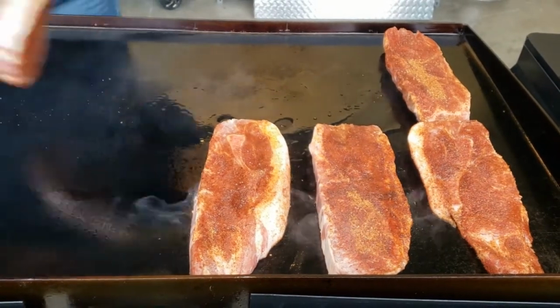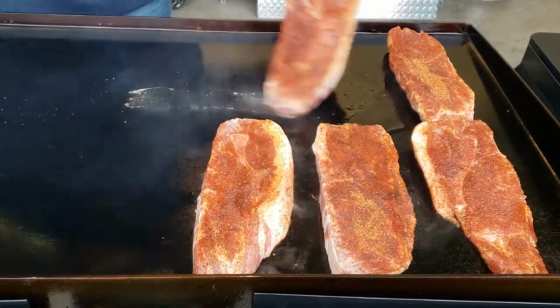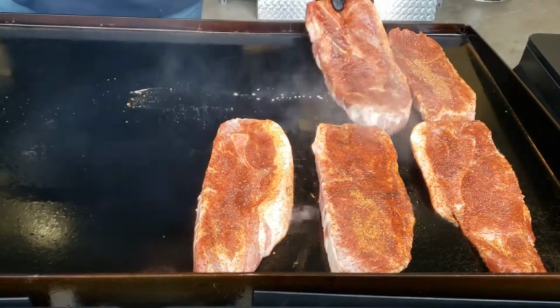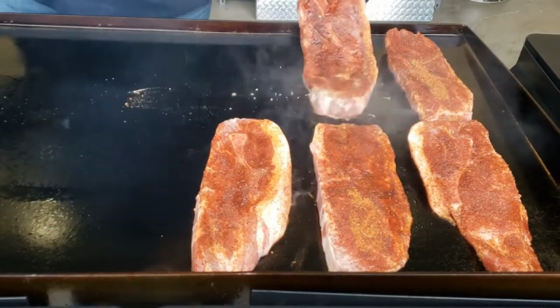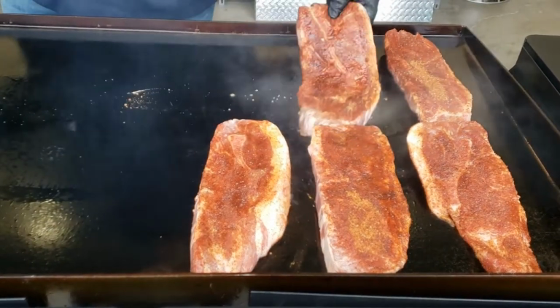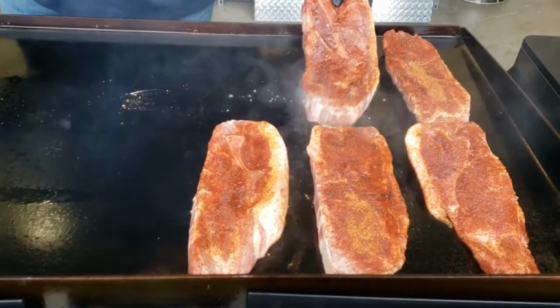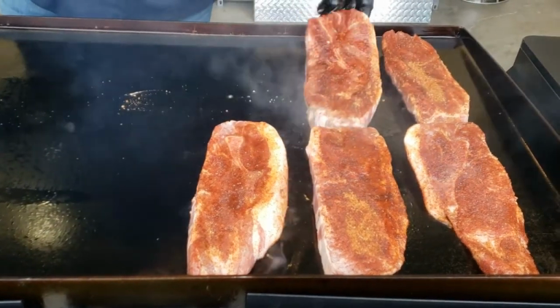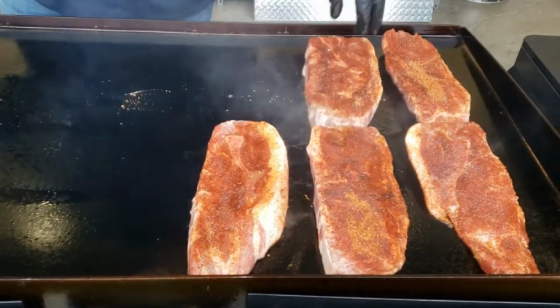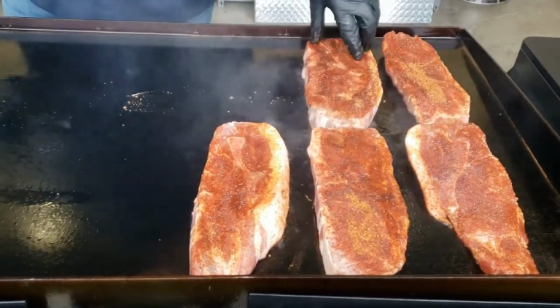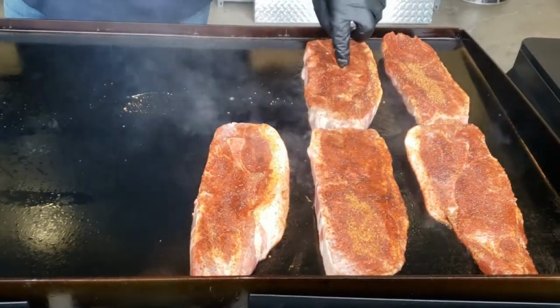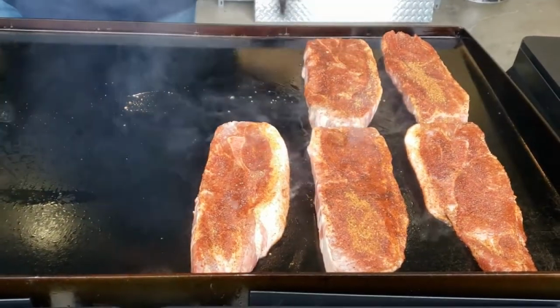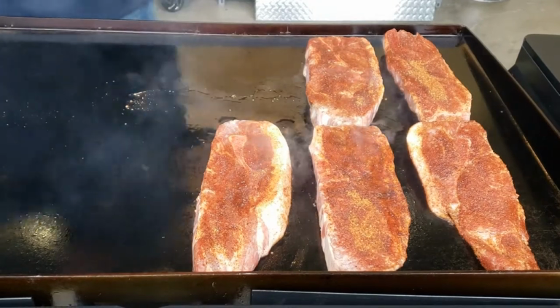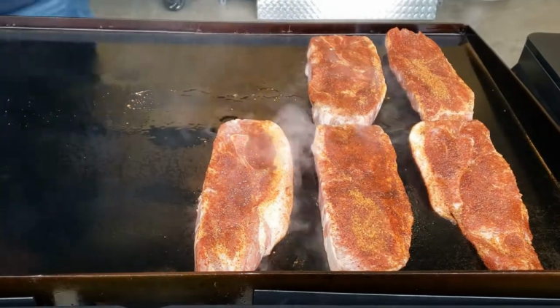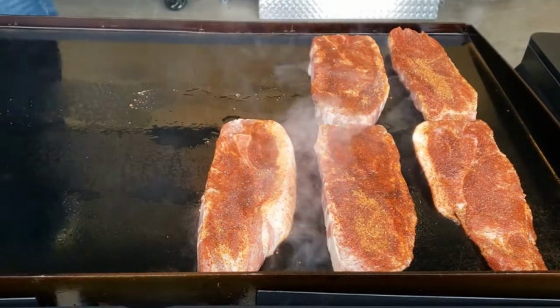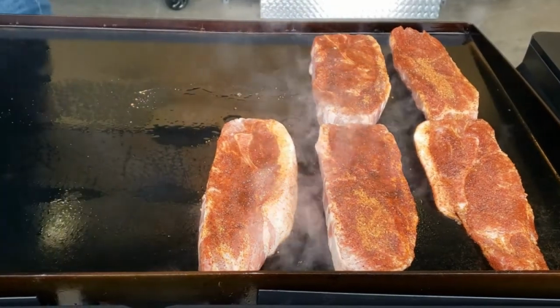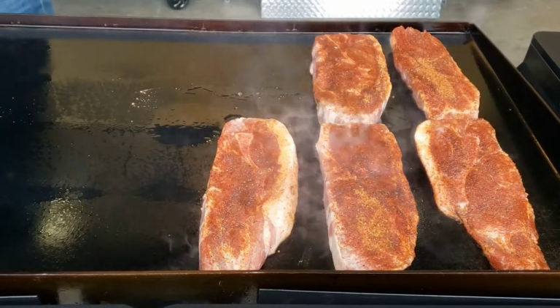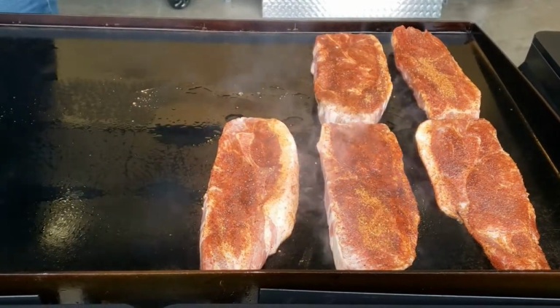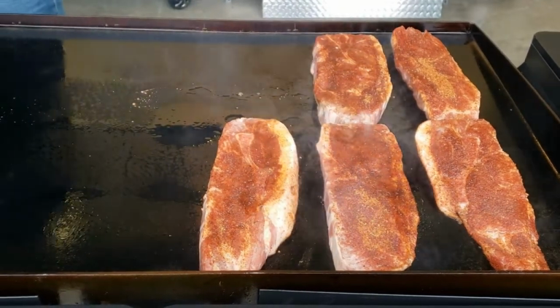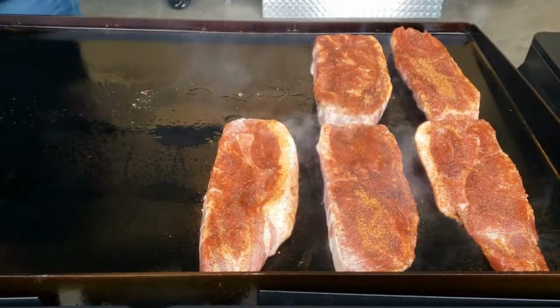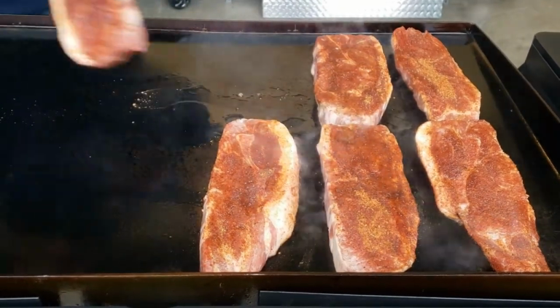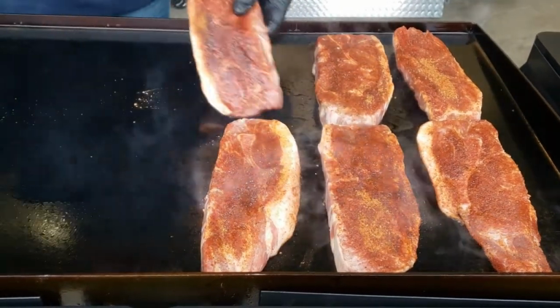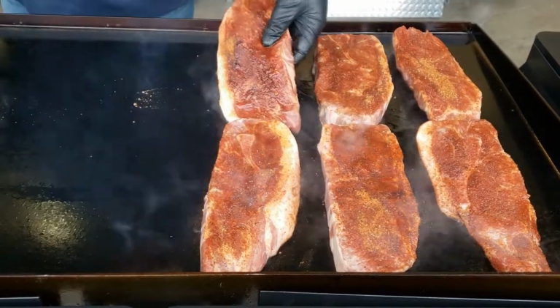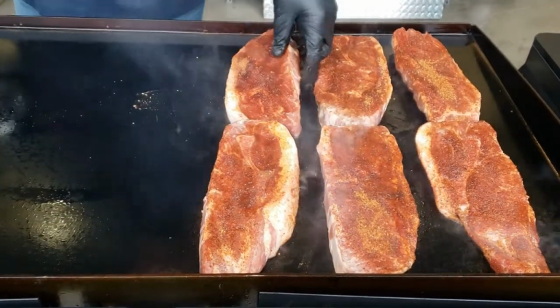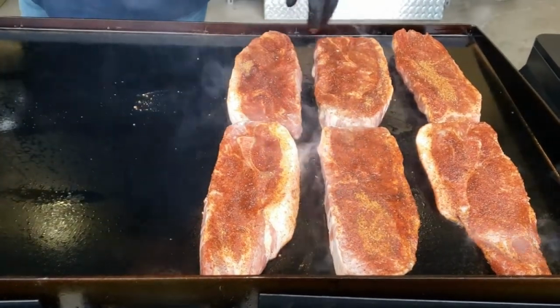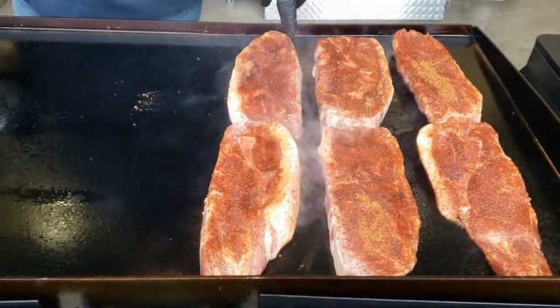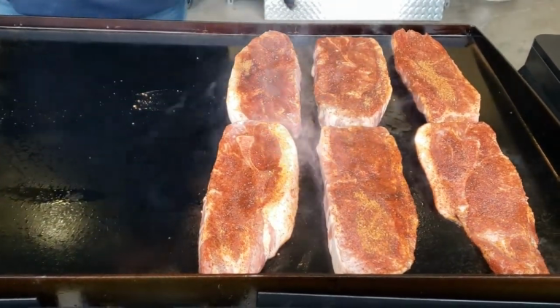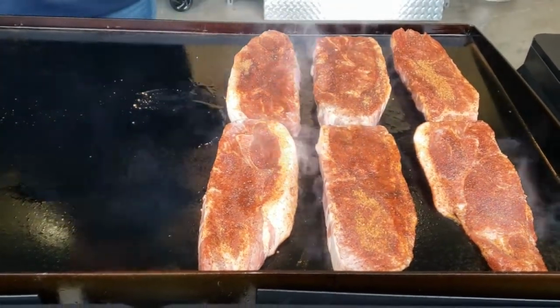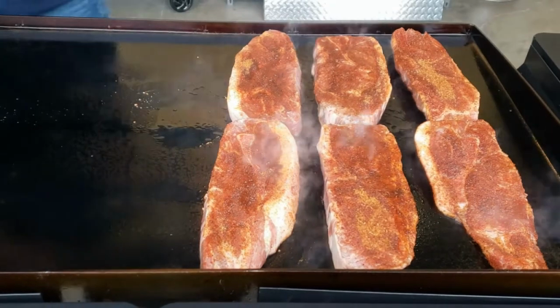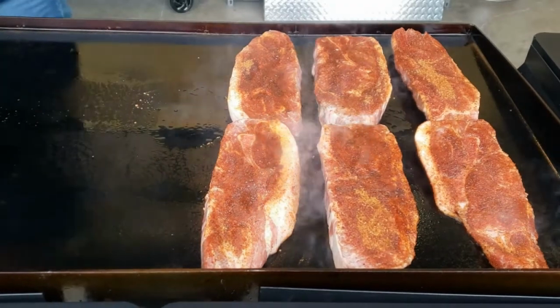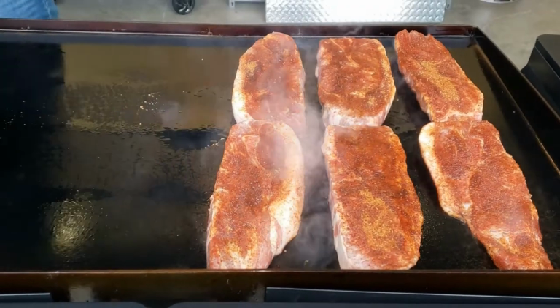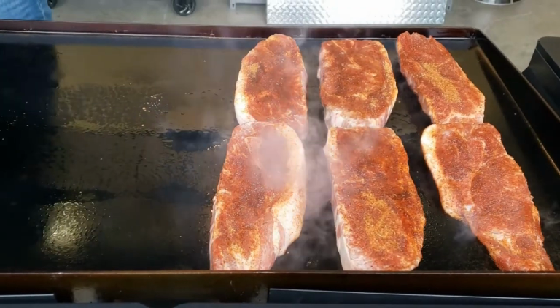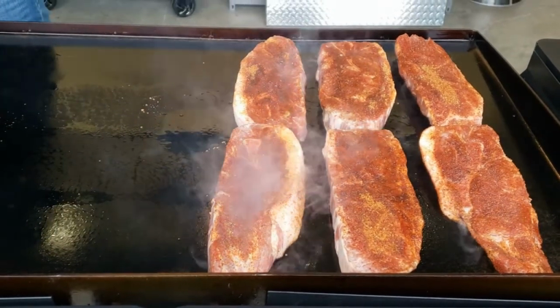Now they actually — this is what they consider a bone-in cut, and that's okay because when you cook it, it's going to literally fall right off the bone.